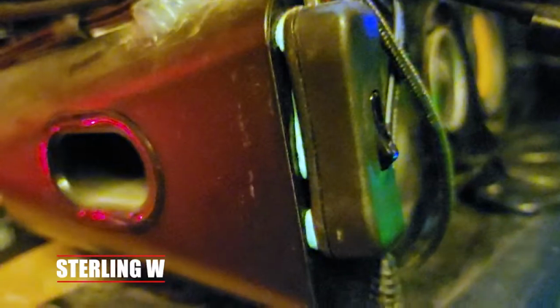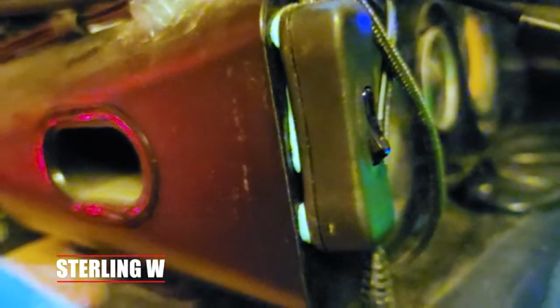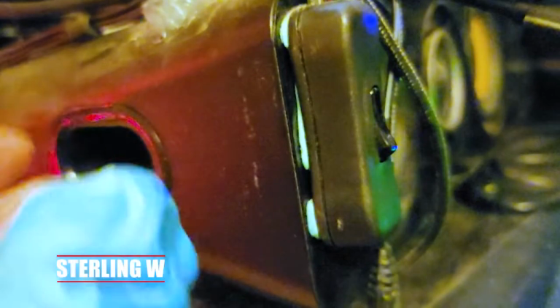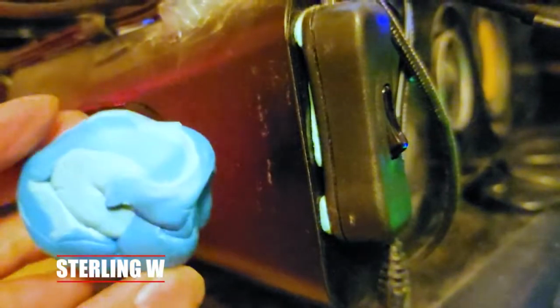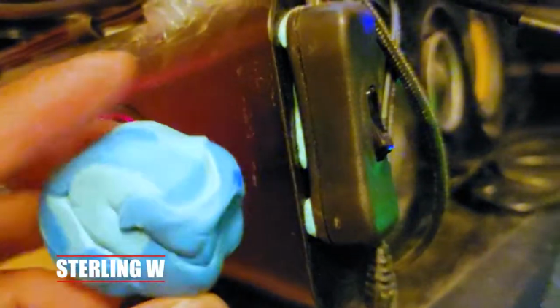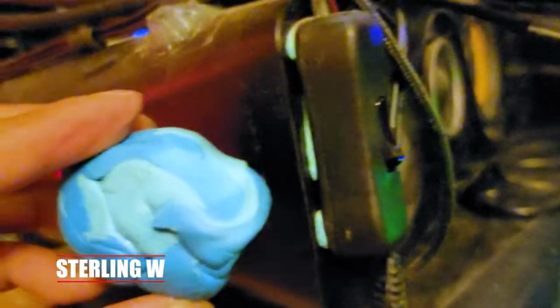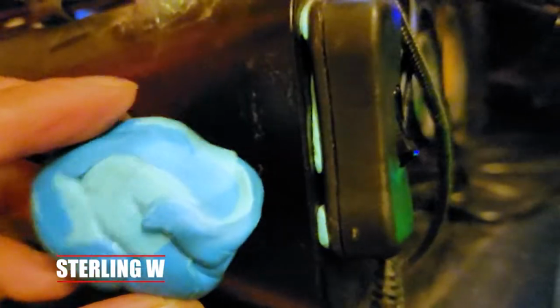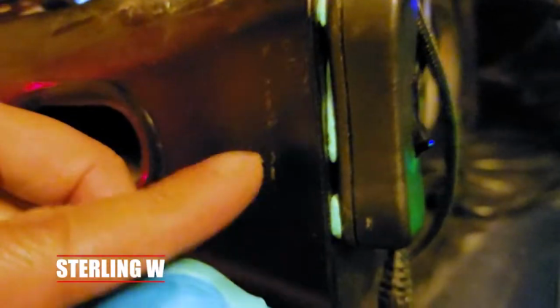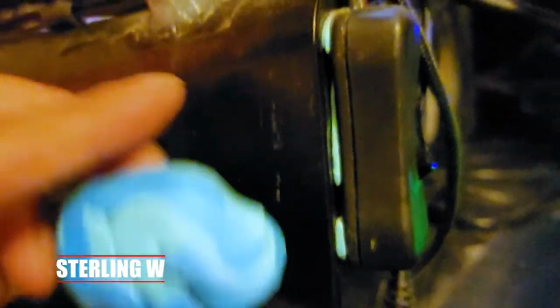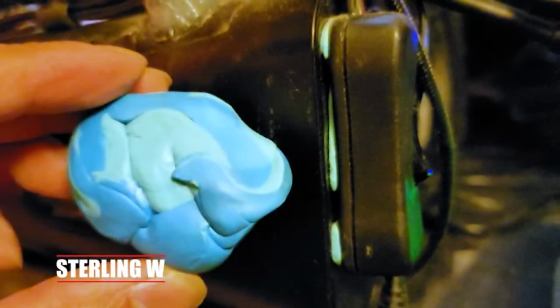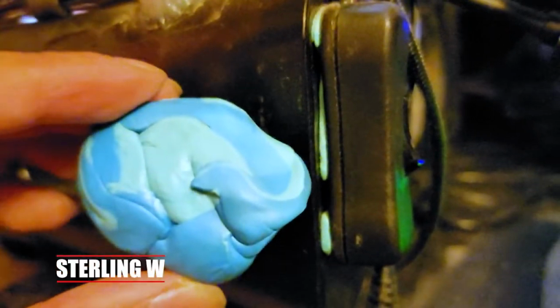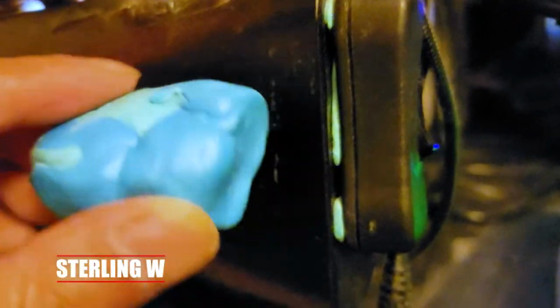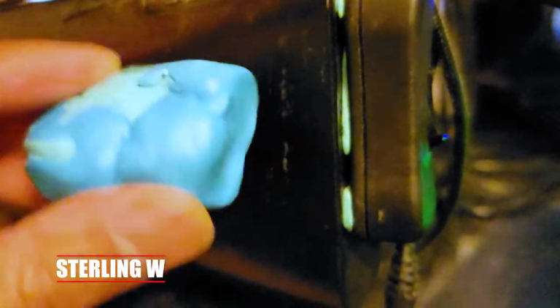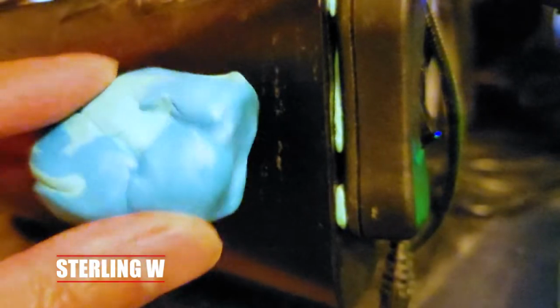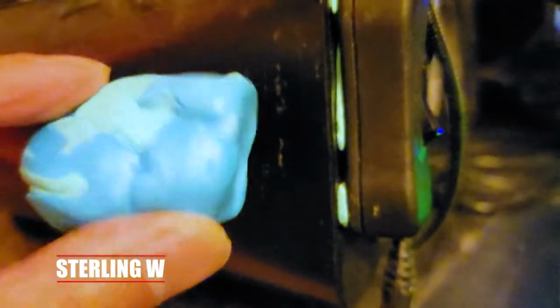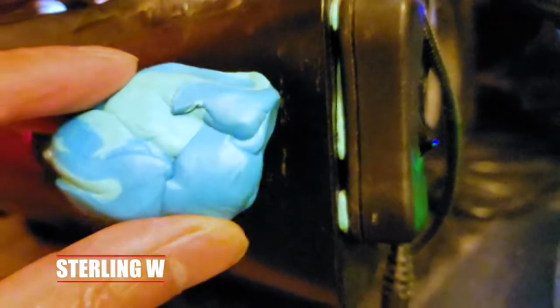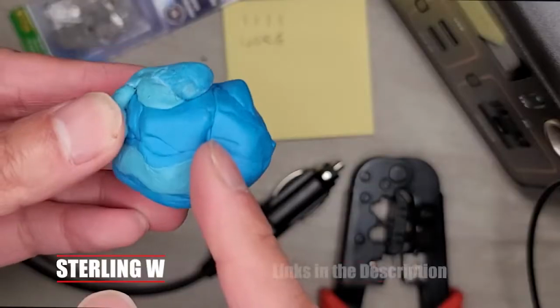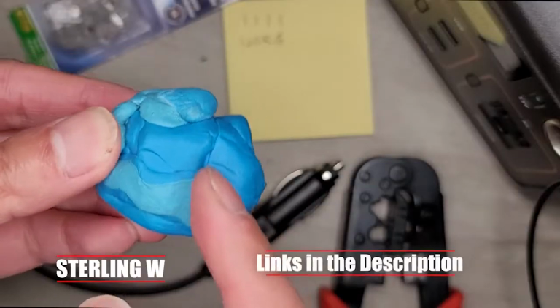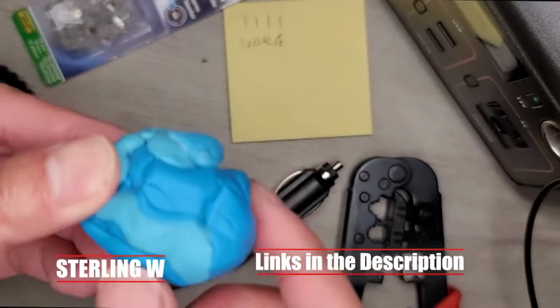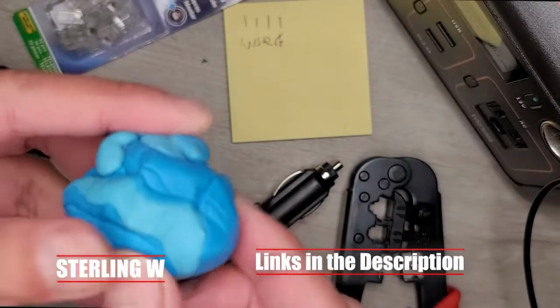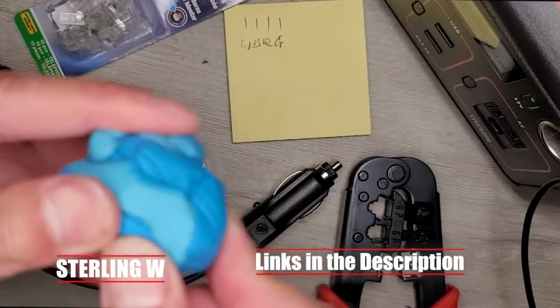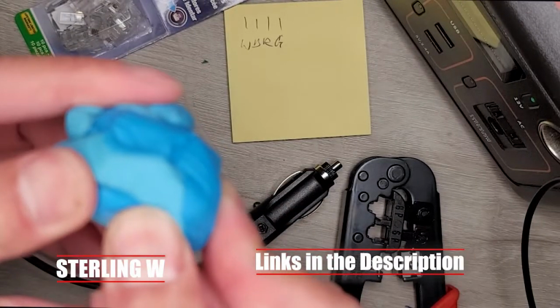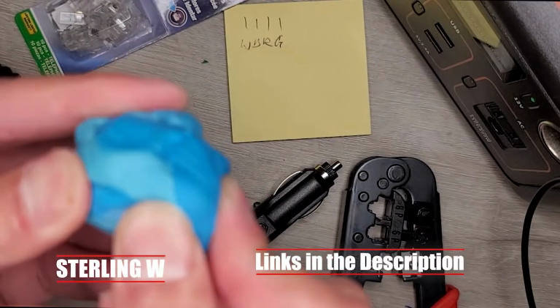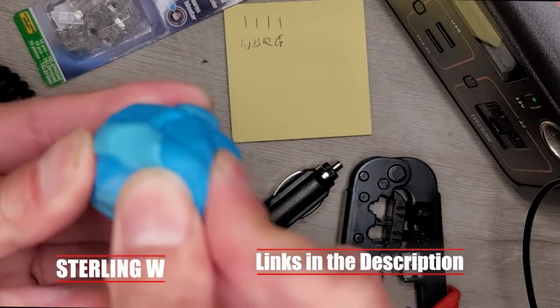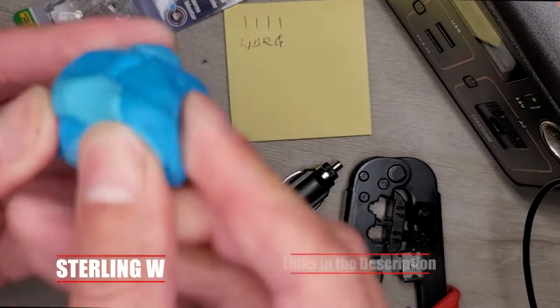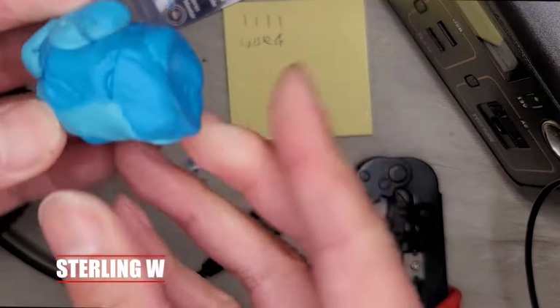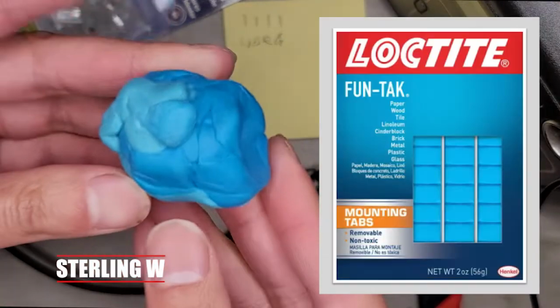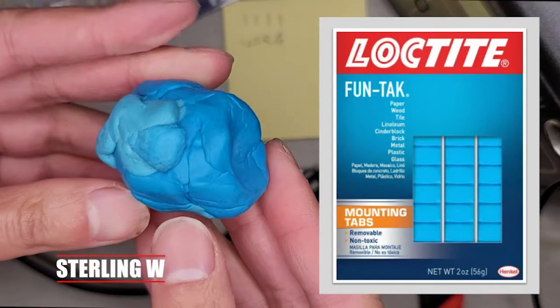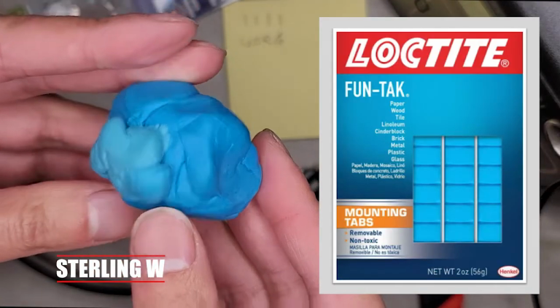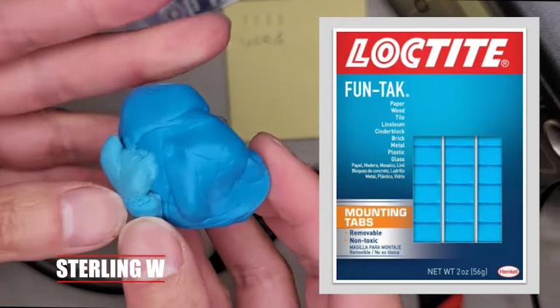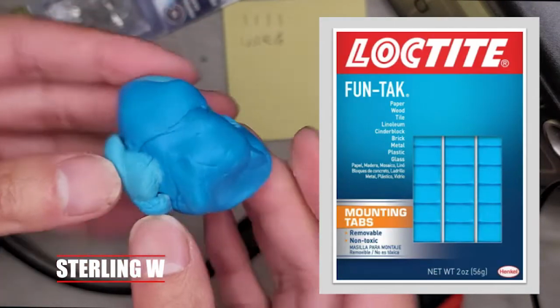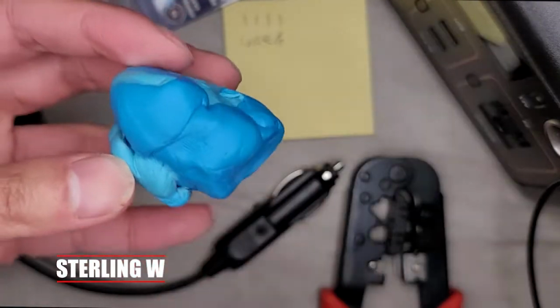Mine has changed color because some of that FunTac is actually very old — probably over a year or two old. Some of it's newer, so I kind of mix it into that same ball. It's very, very useful. I use it for those three main ways, and this FunTac stuff is pretty awesome.